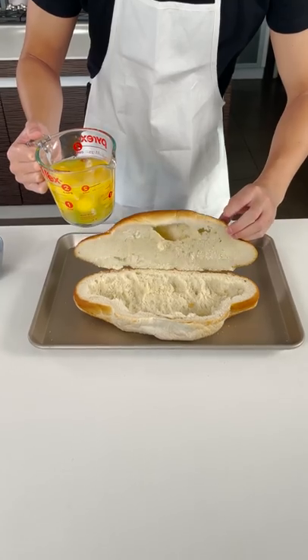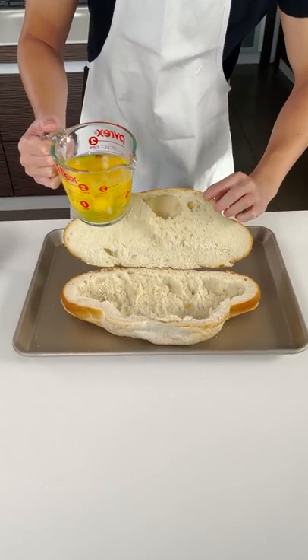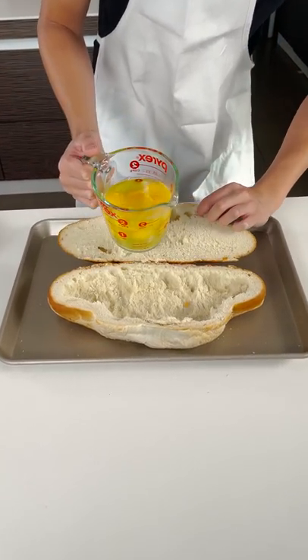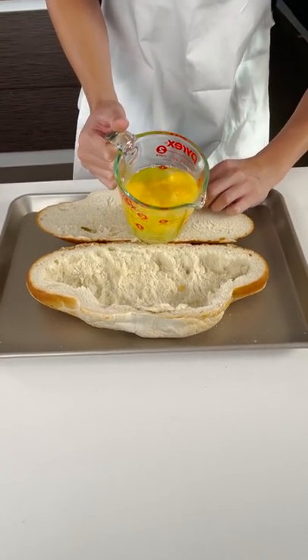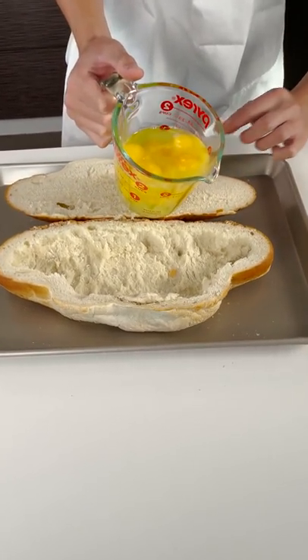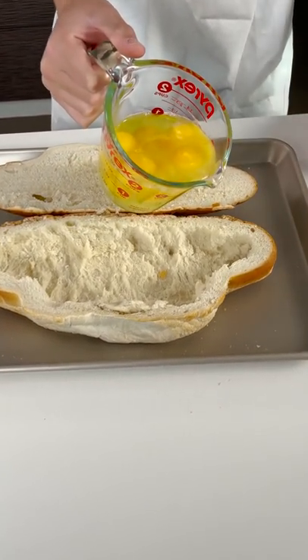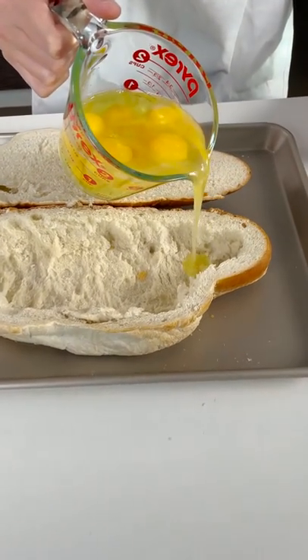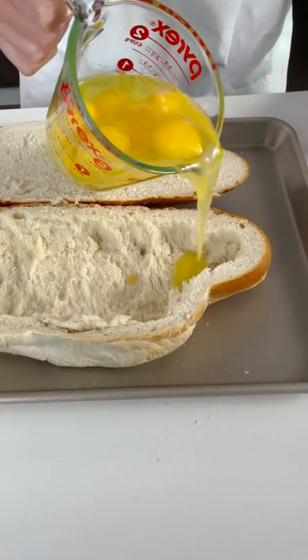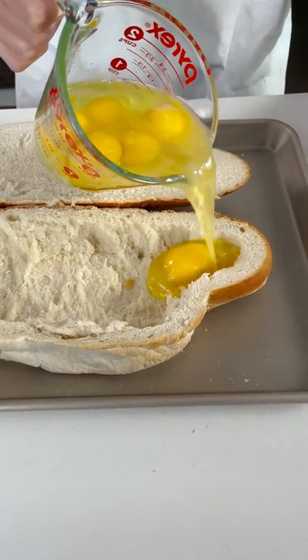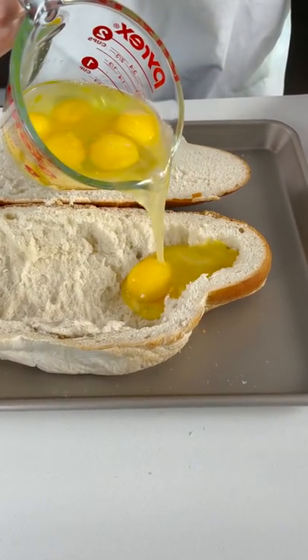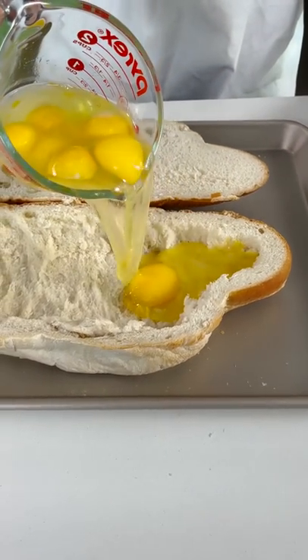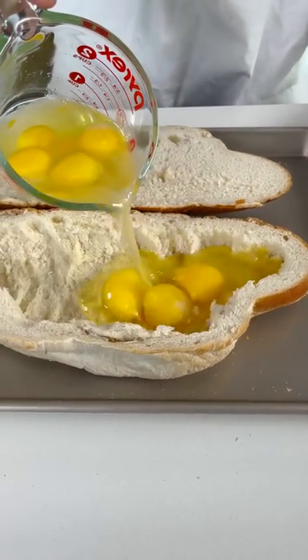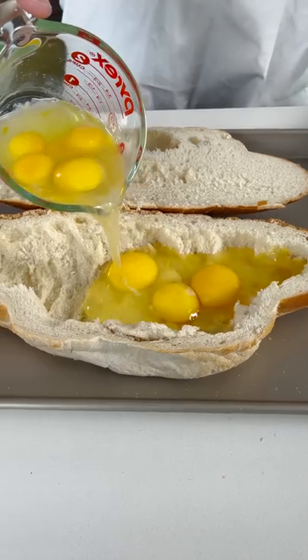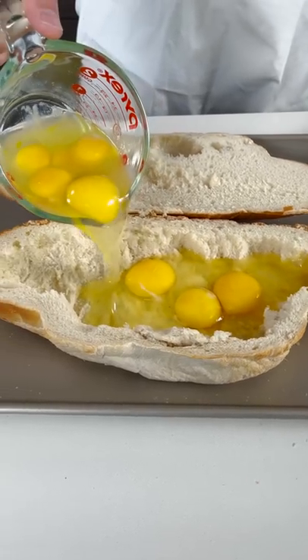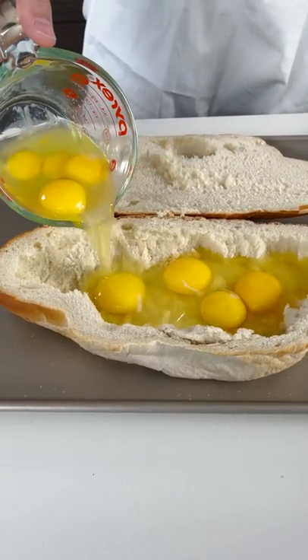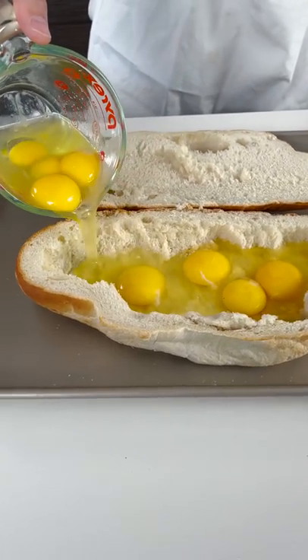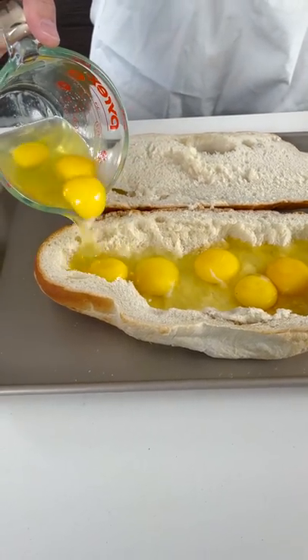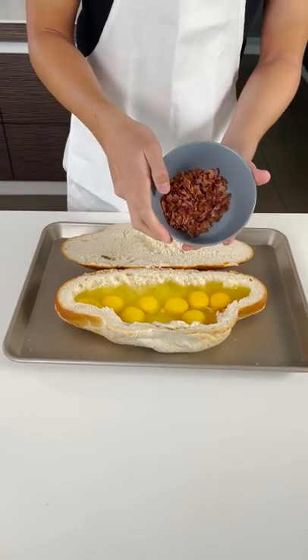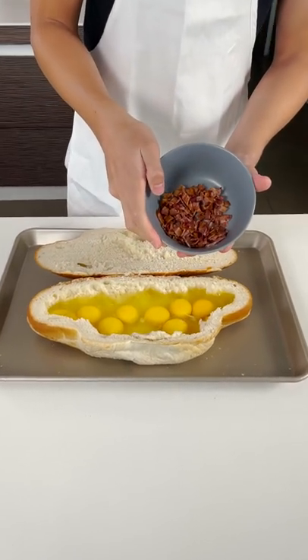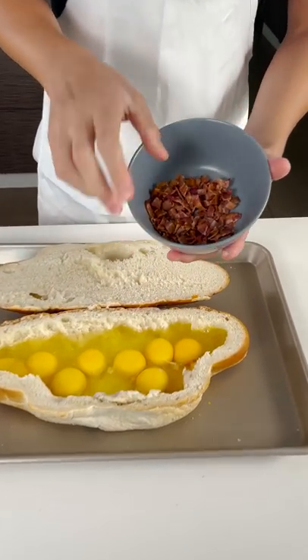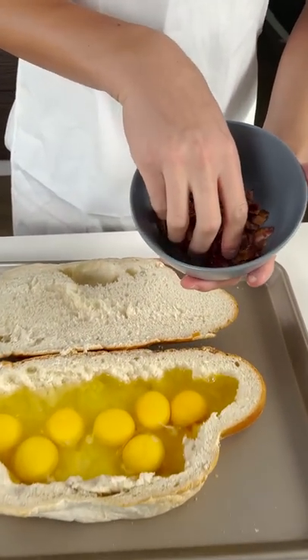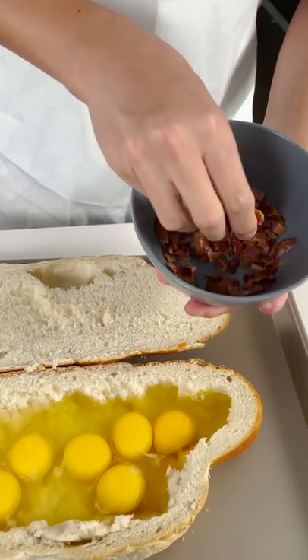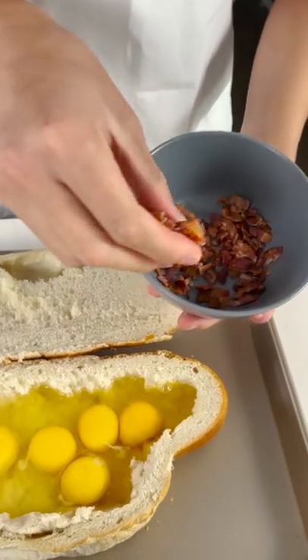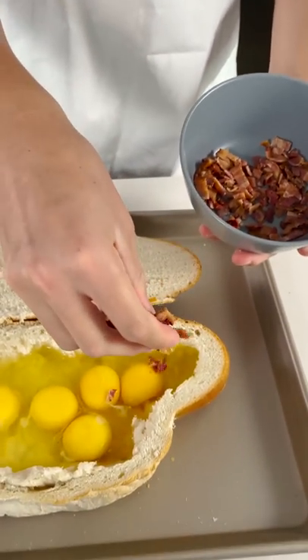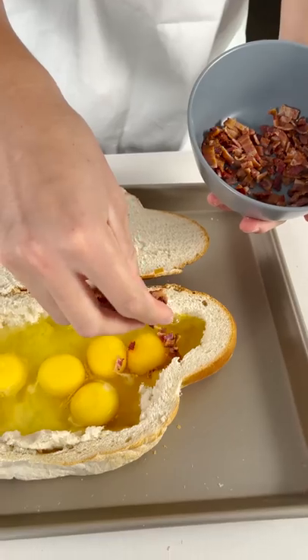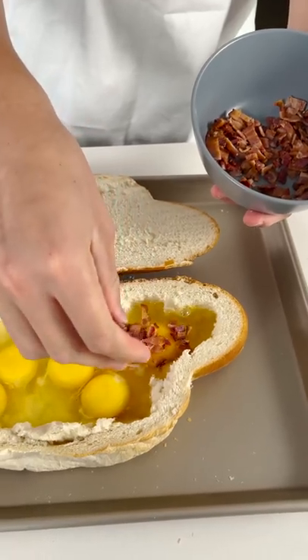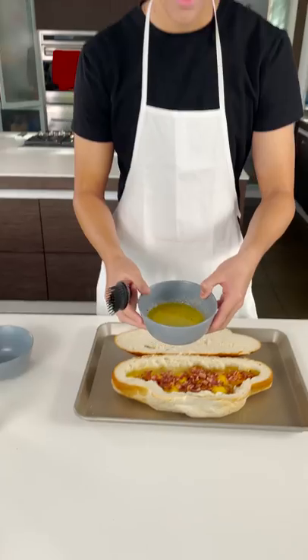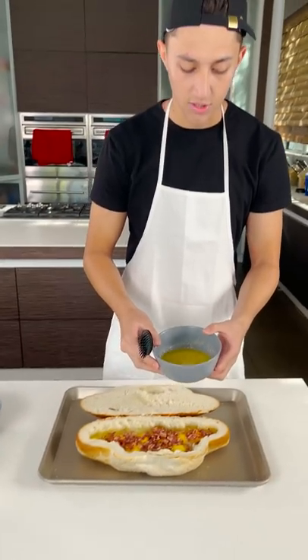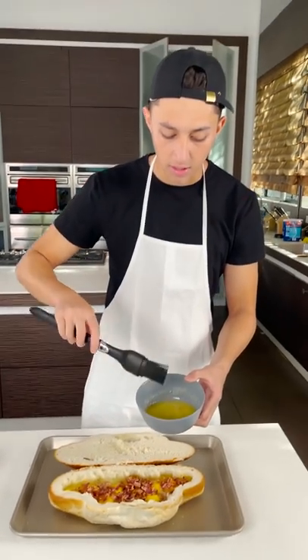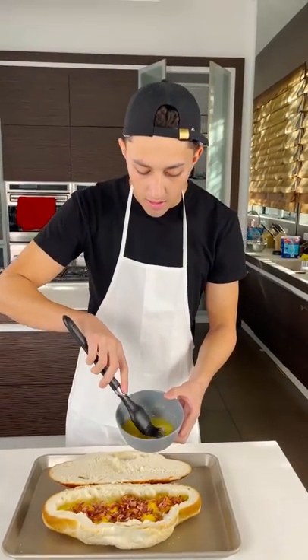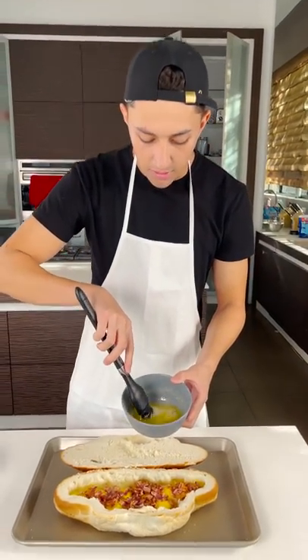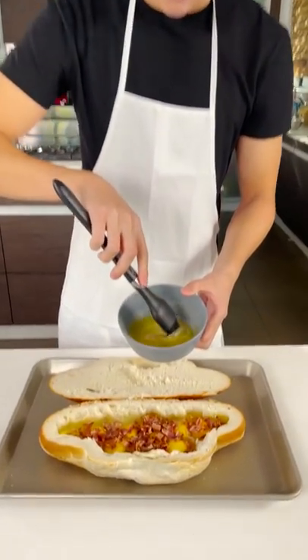I'm going to open up the bread that I've hollowed out, and pour the egg in left to right. I'm going to take some bacon bits and sprinkle that on top. This is just garlic, butter, thyme.